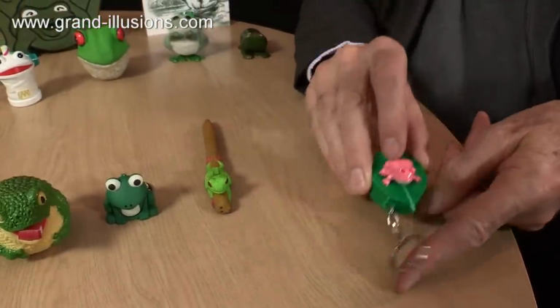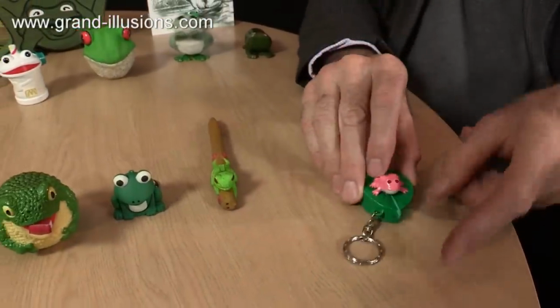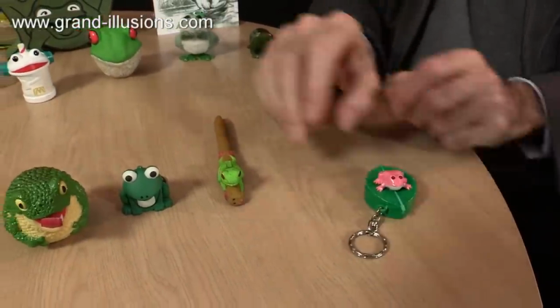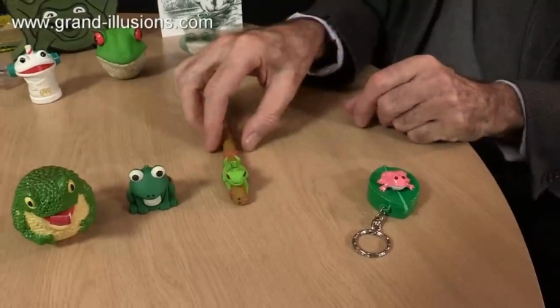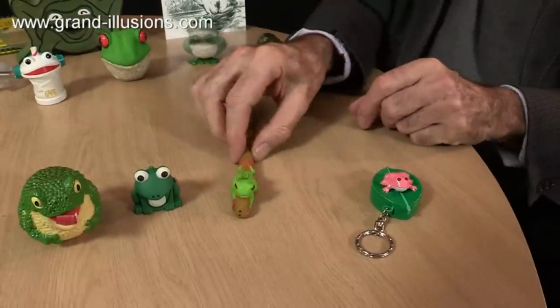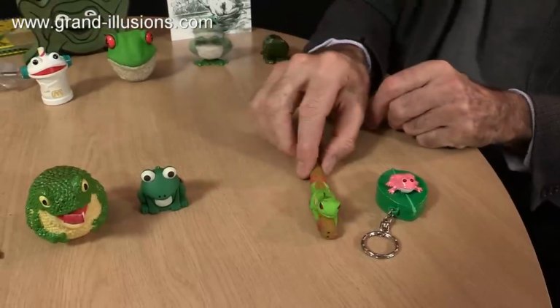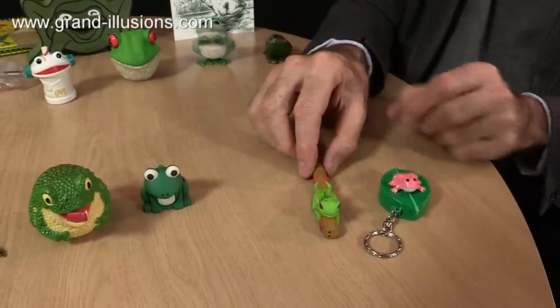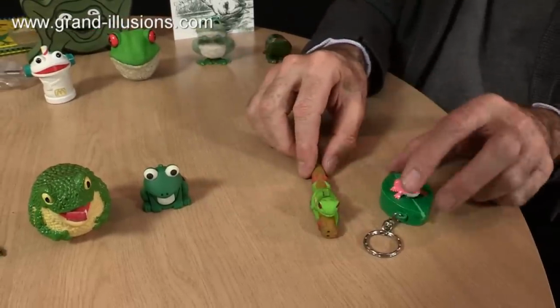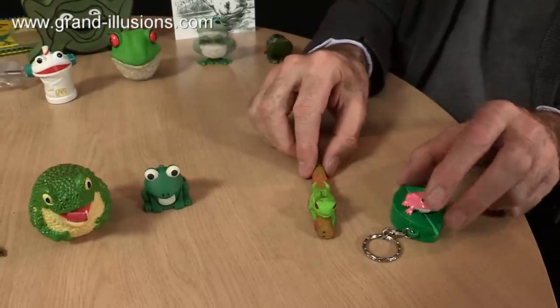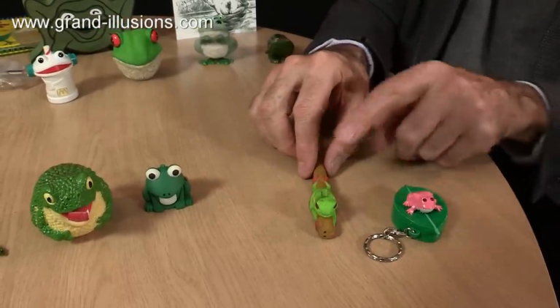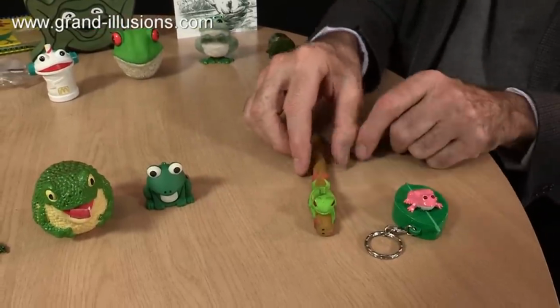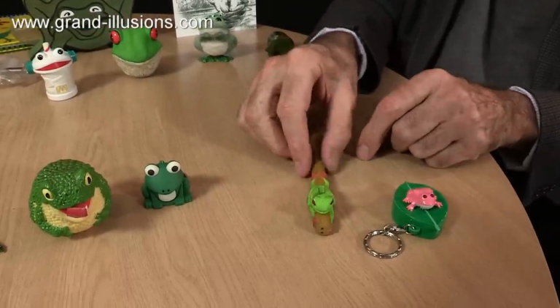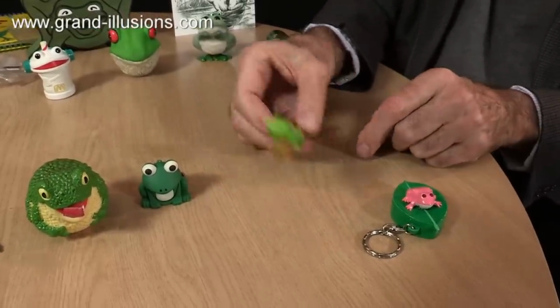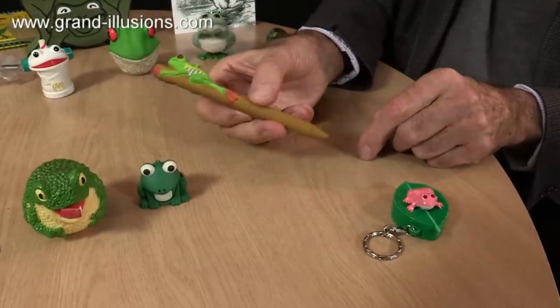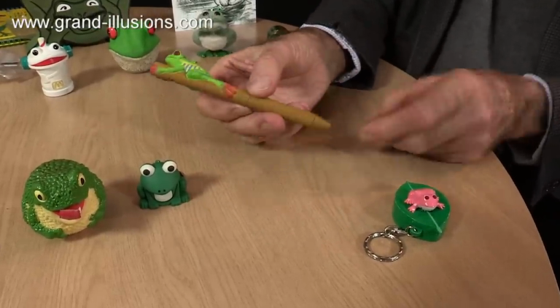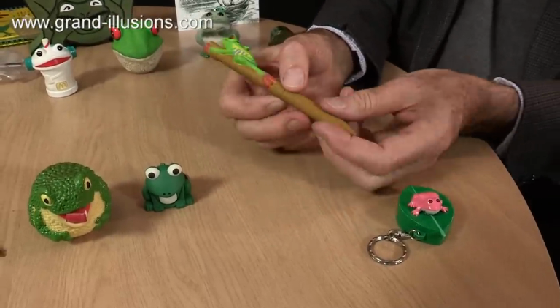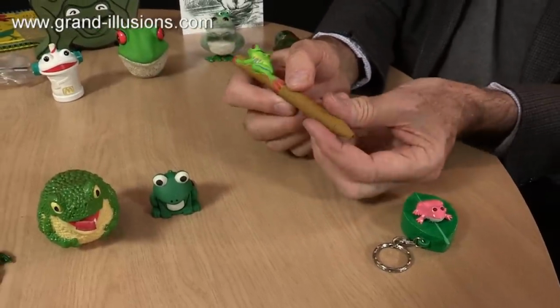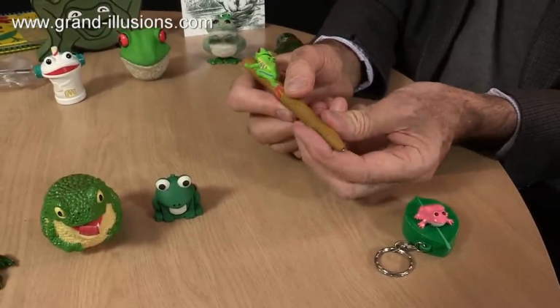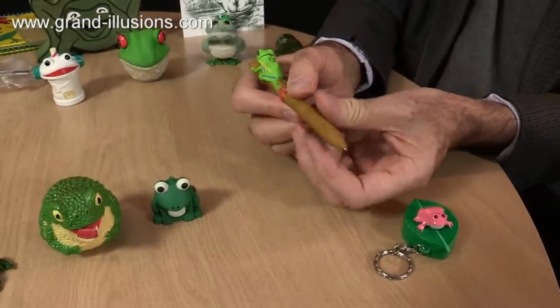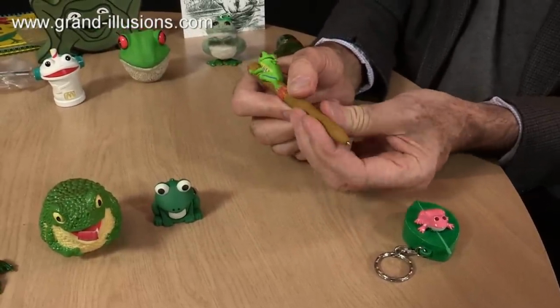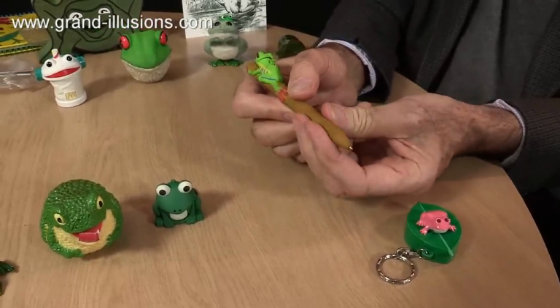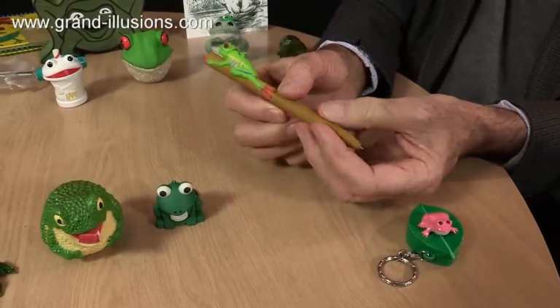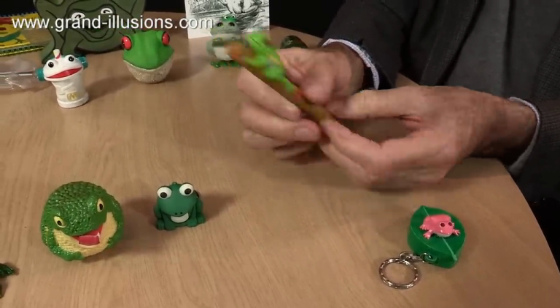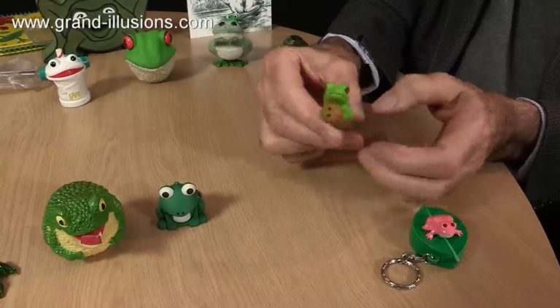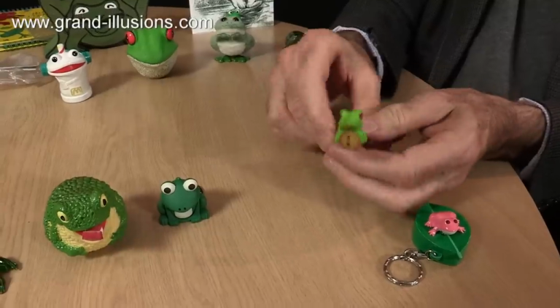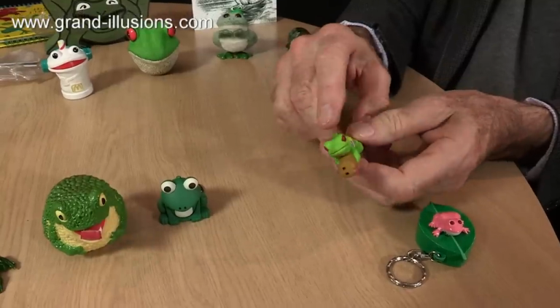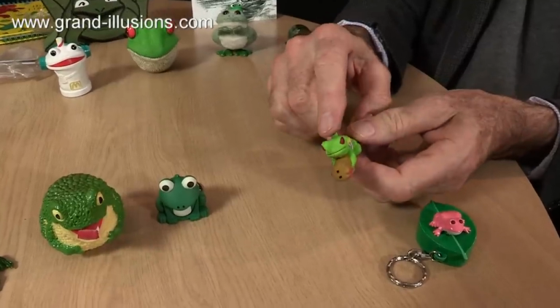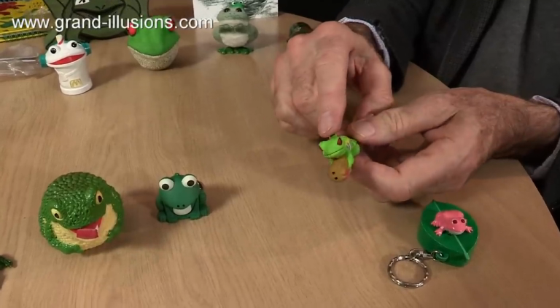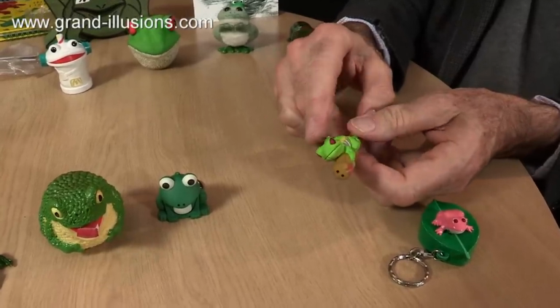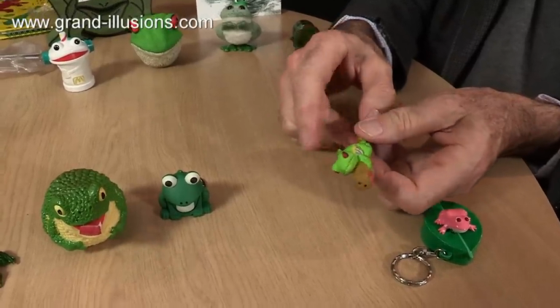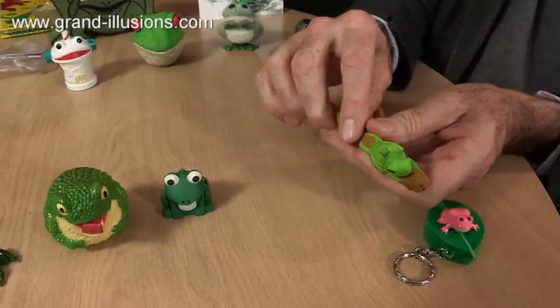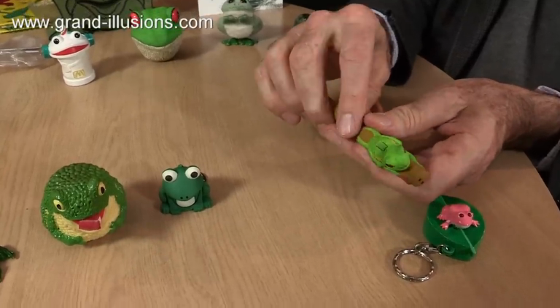Whereas this one here is also a sound one, and it's also got red, but it's also a ballpoint pen, so when I twist it like this the ballpoint pen comes out. To make the frog operate you just push this little lever on the back.